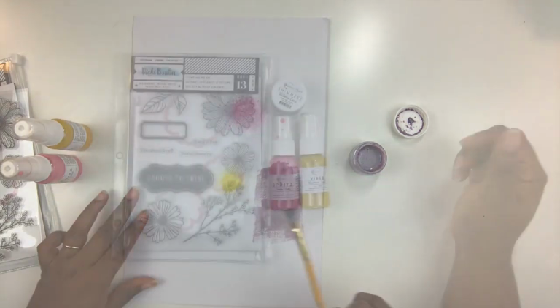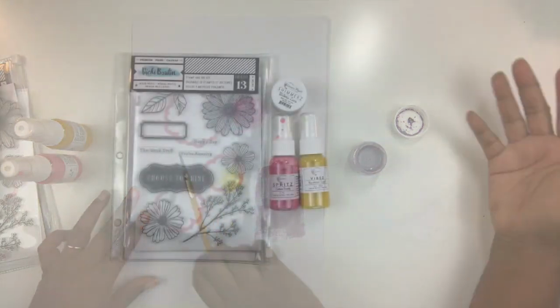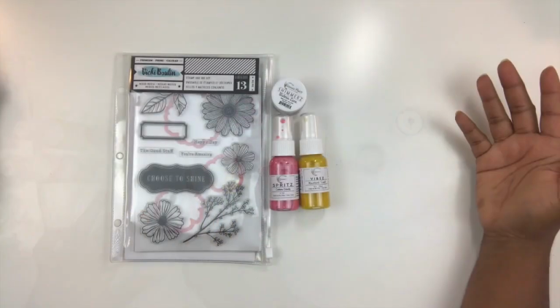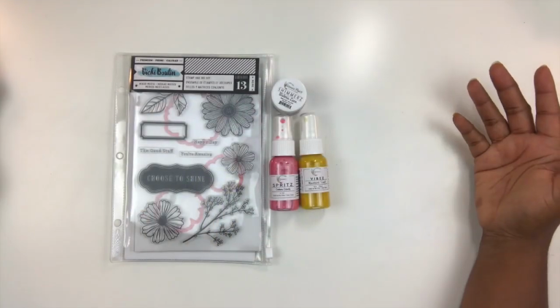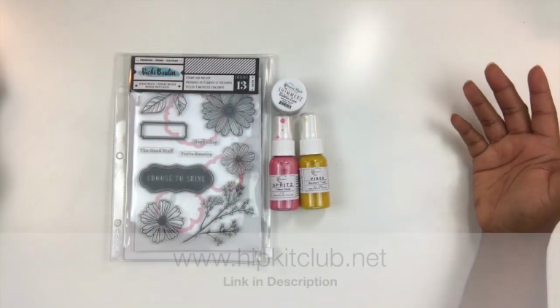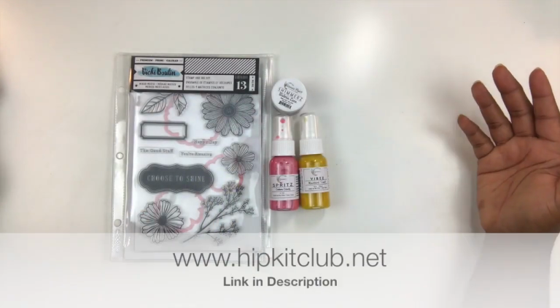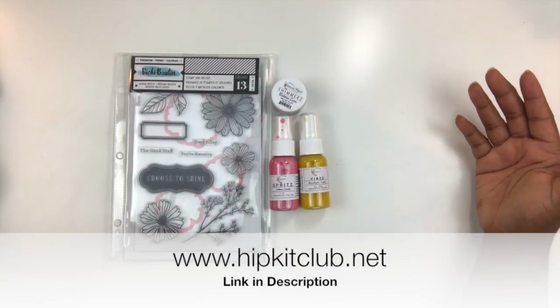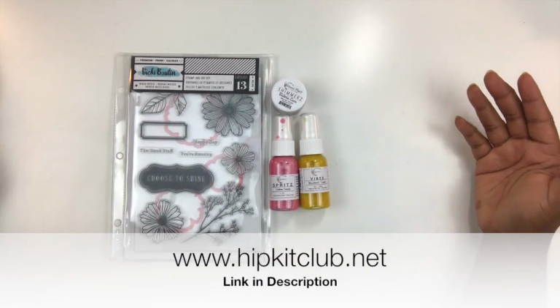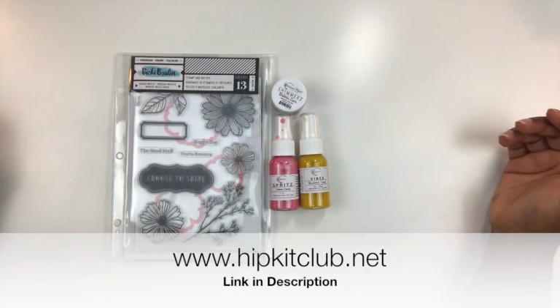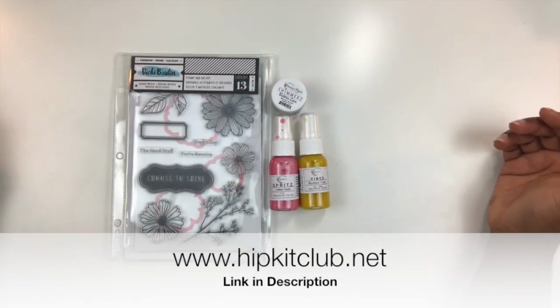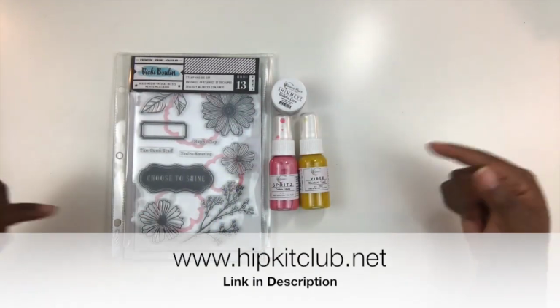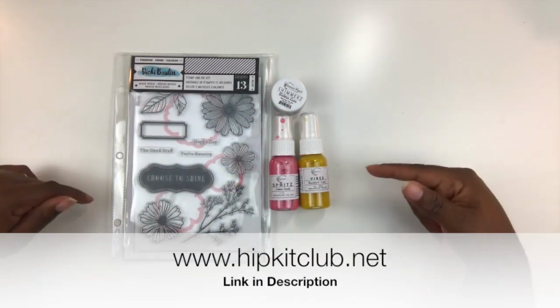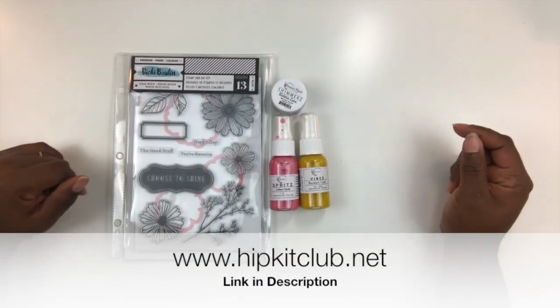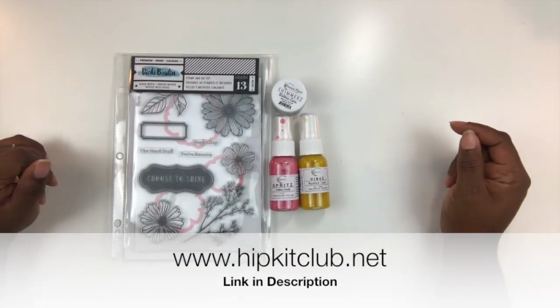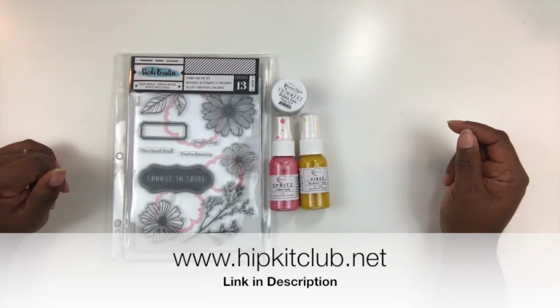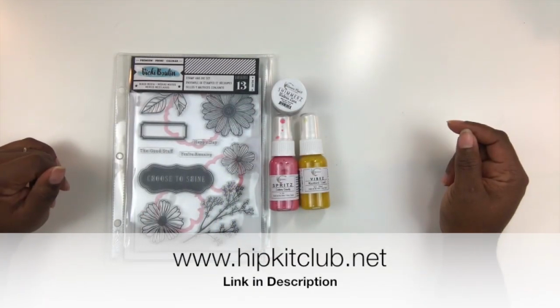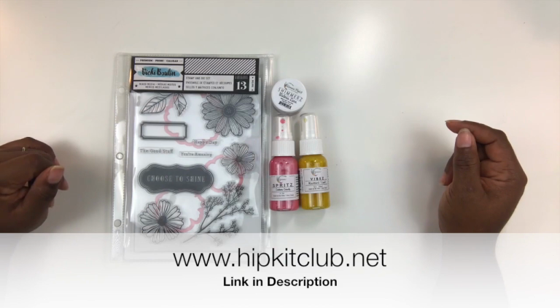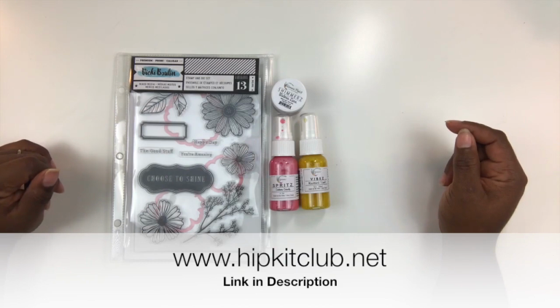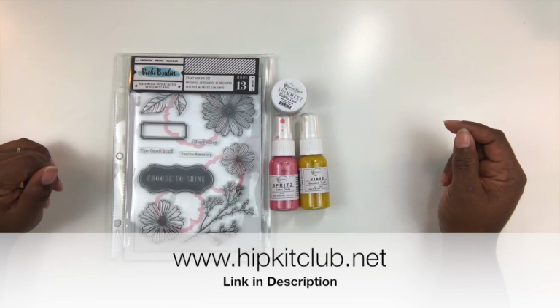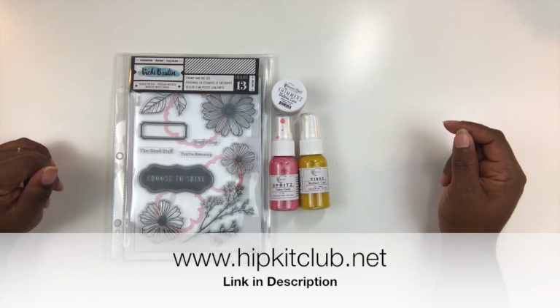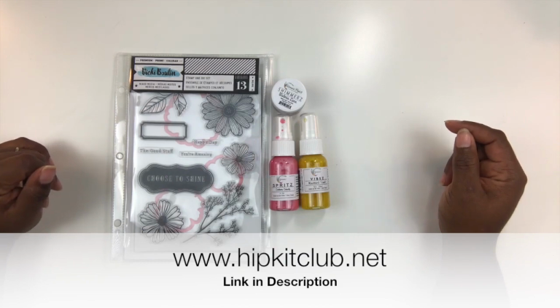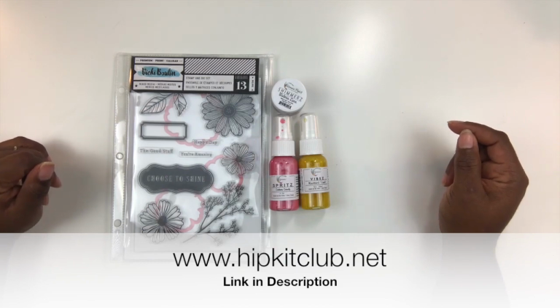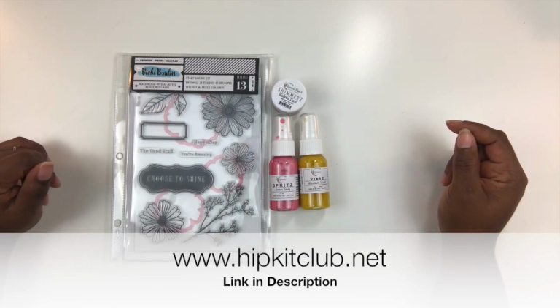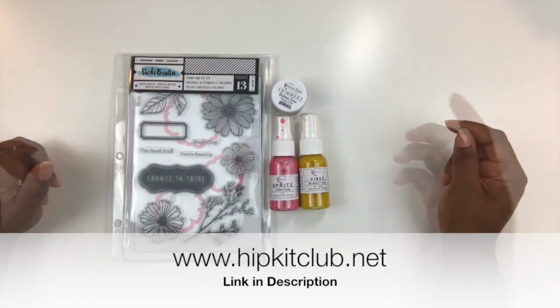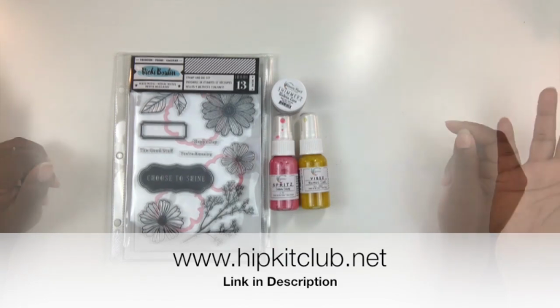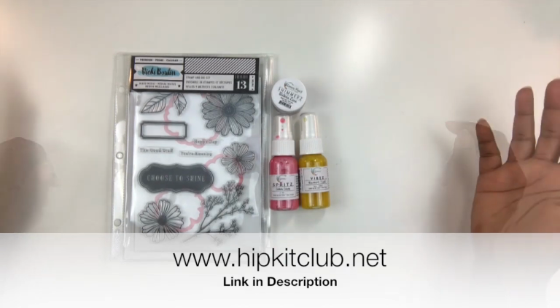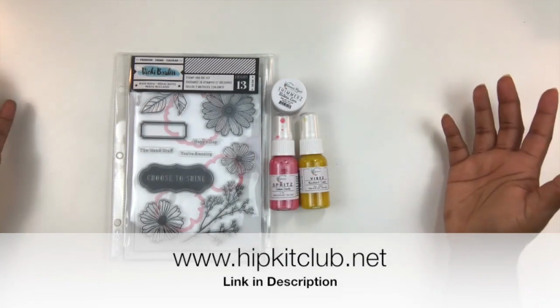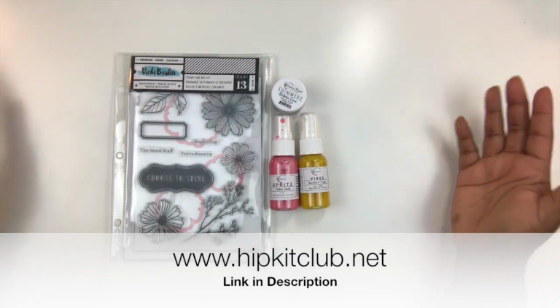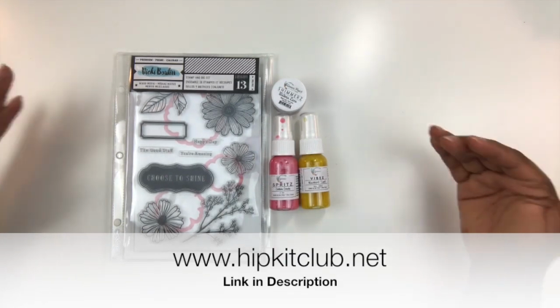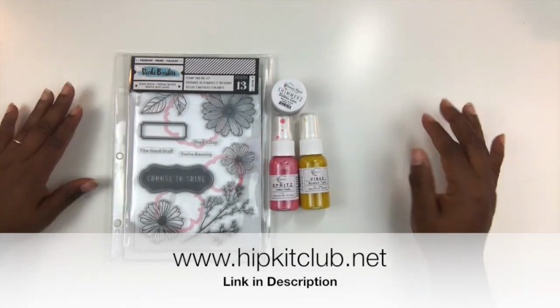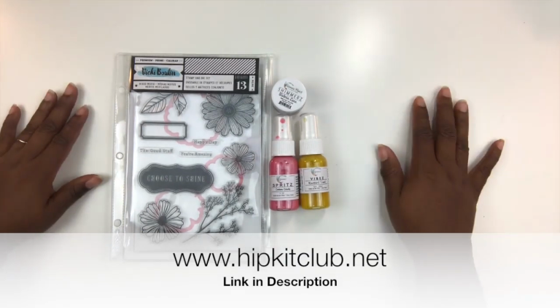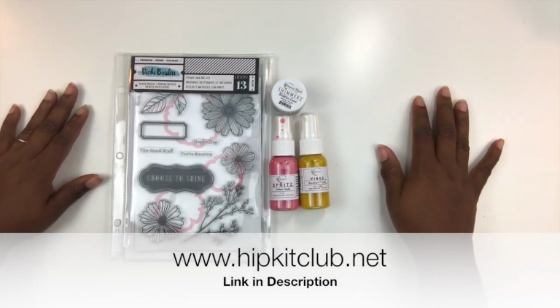Be sure to head on over to the hipkitclub.net website for more information about the color kit for scrapbooking. If you have any questions, post them down below.